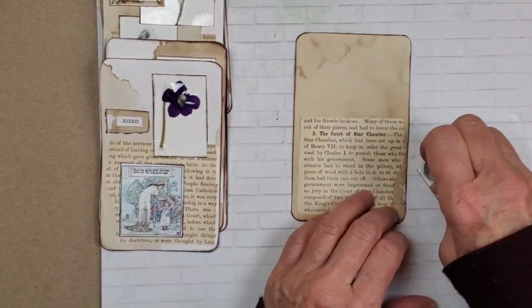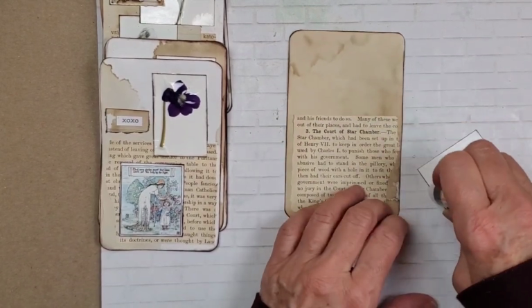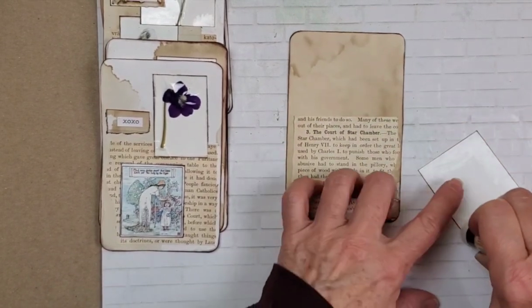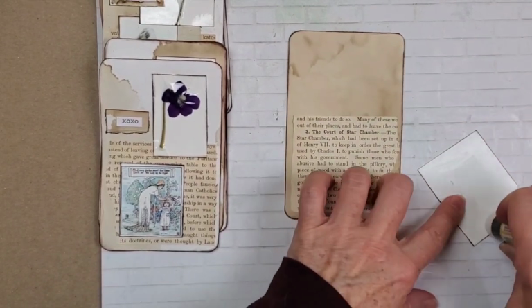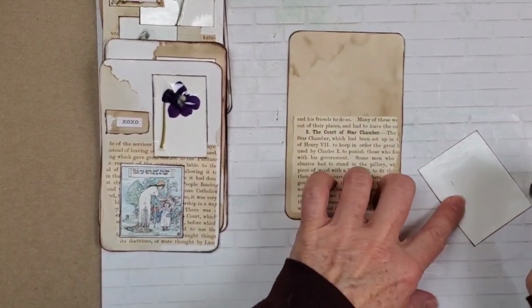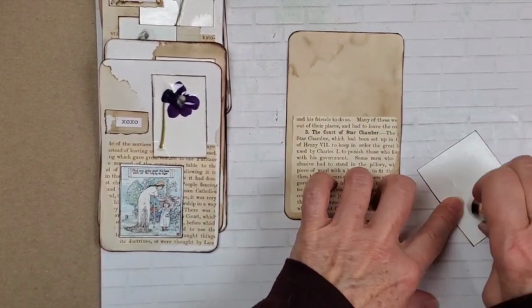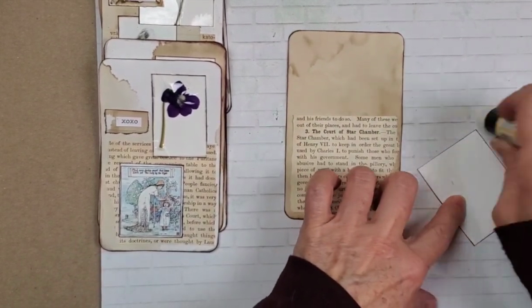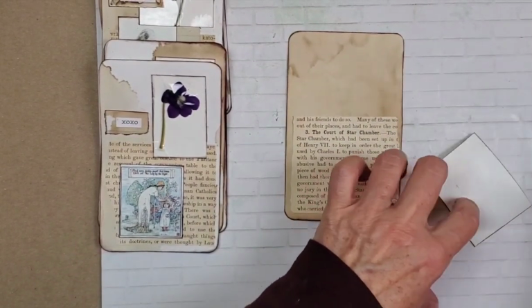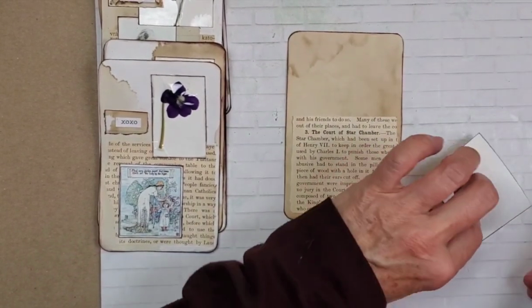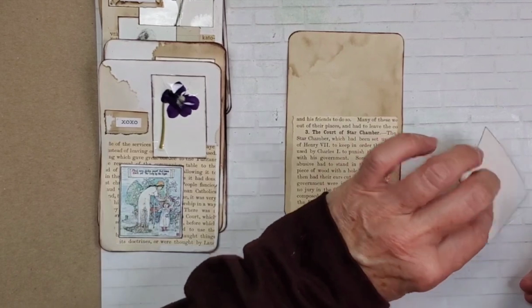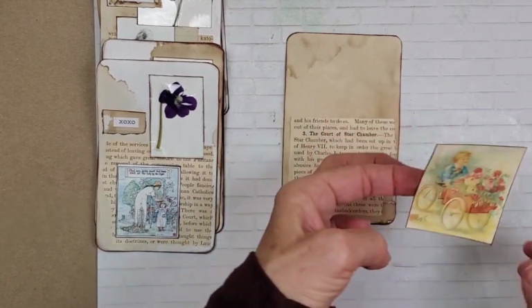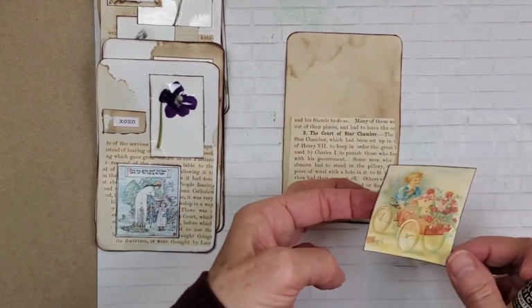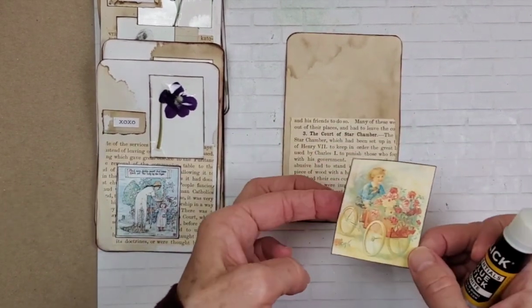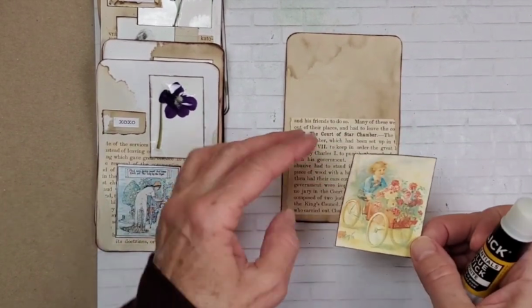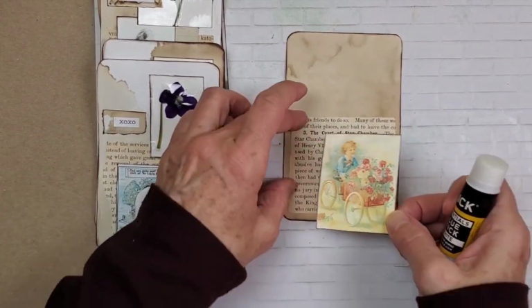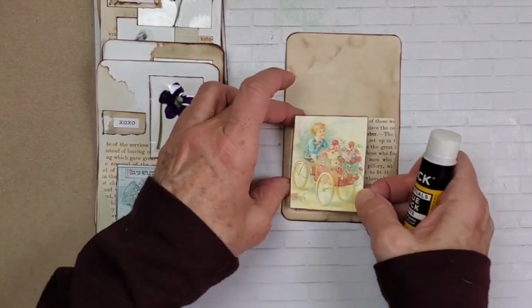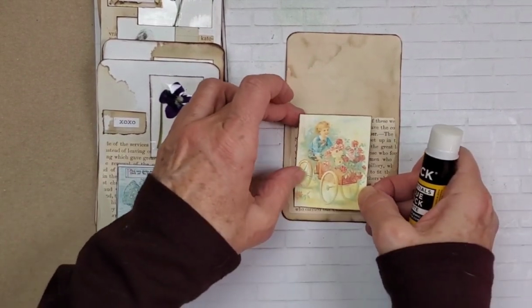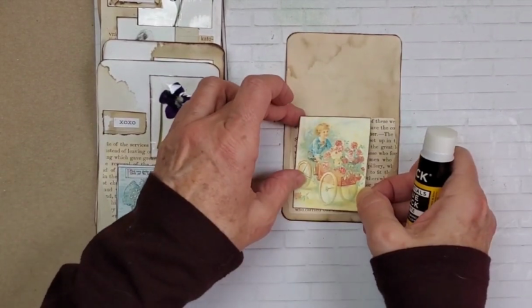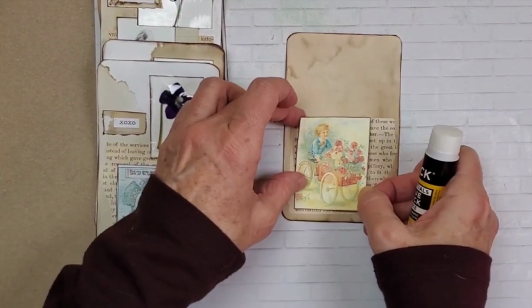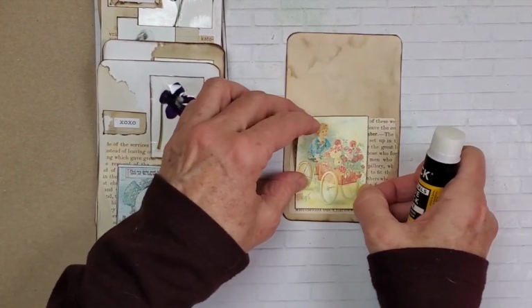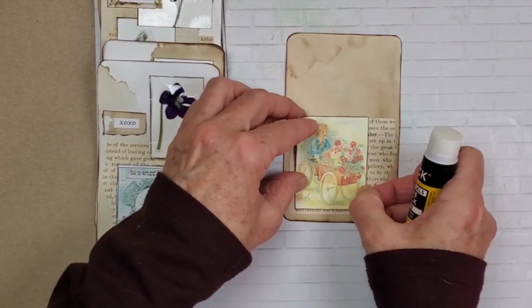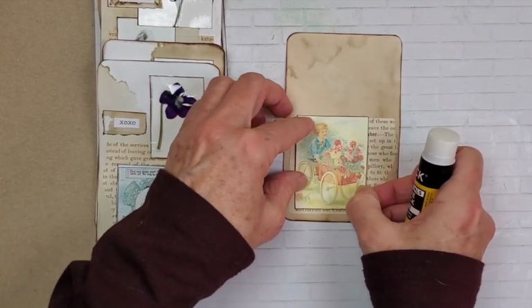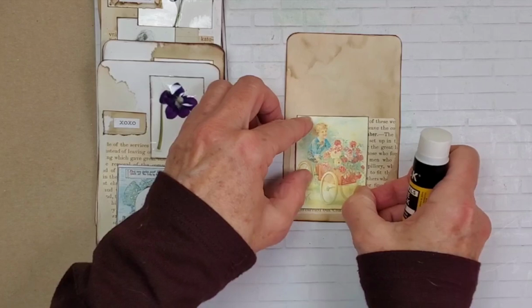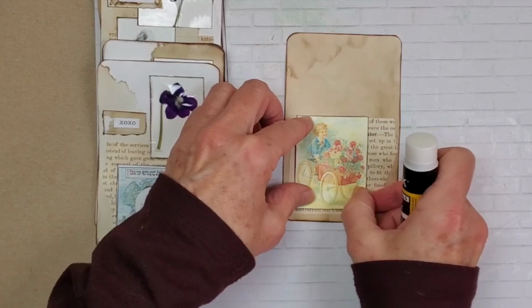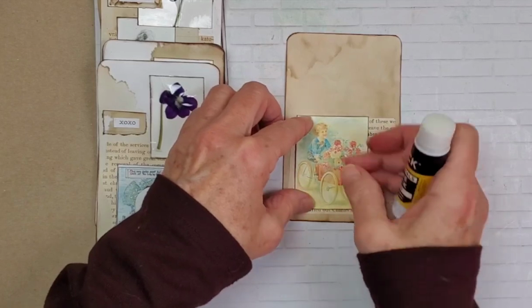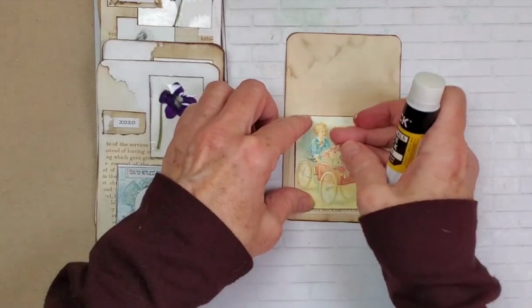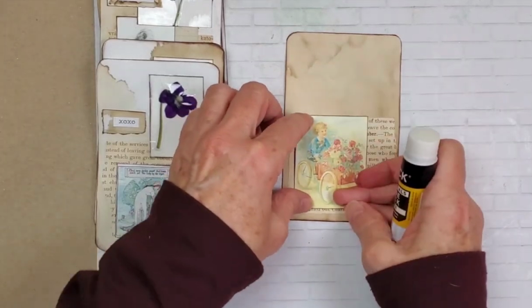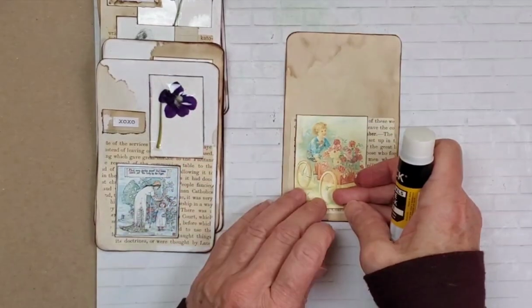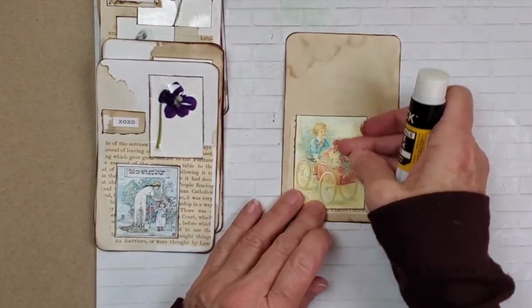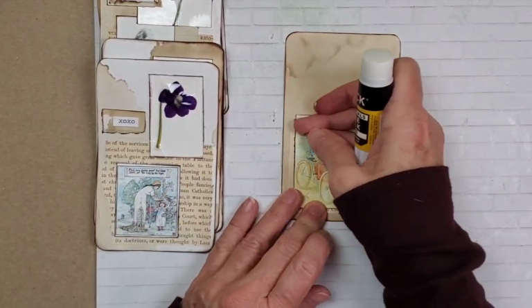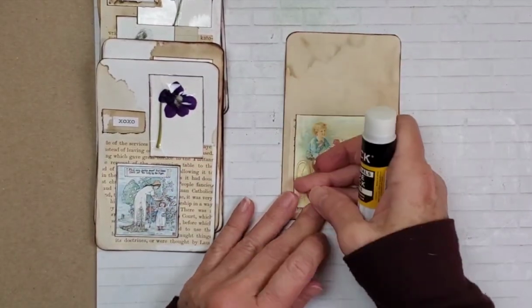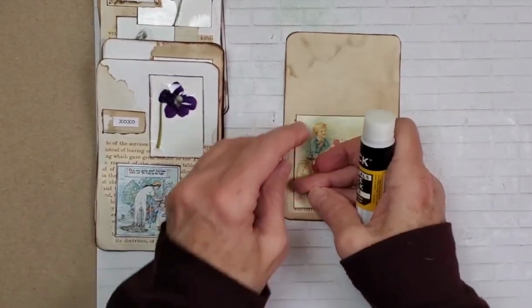Oh, a fella here with his cart of flowers. Isn't that sweet? Might be a girl, might be a little boy — kind of hard to tell. So sweet.